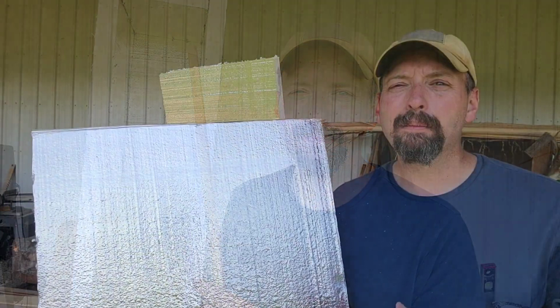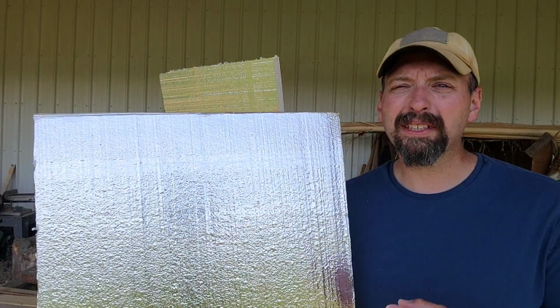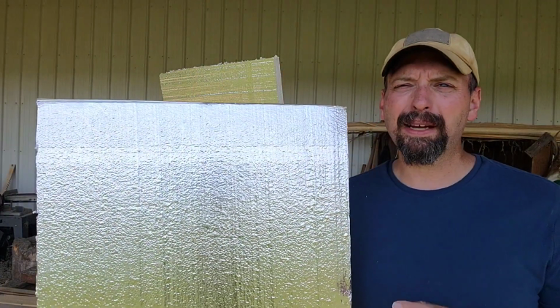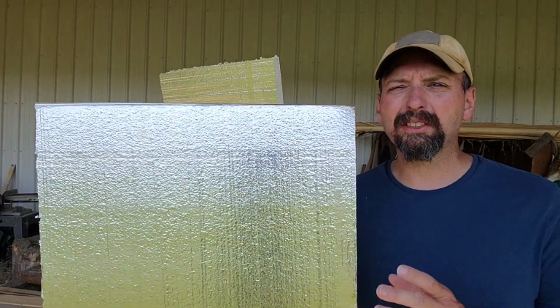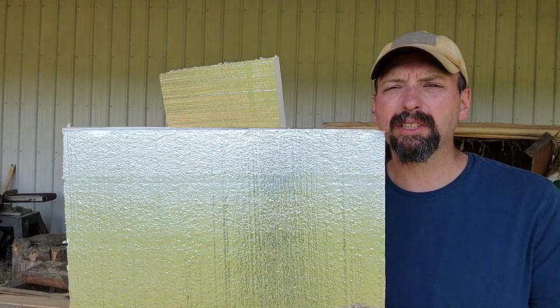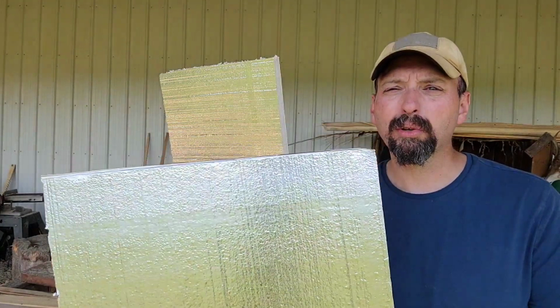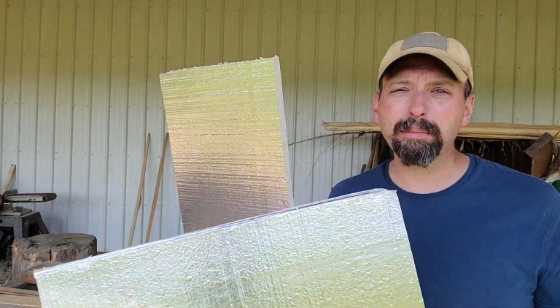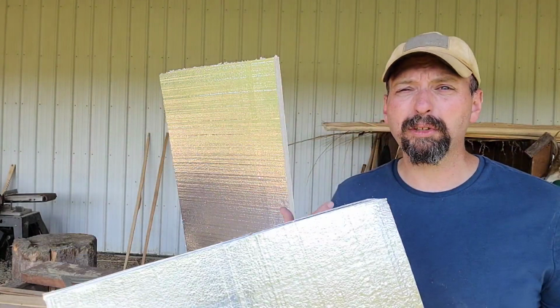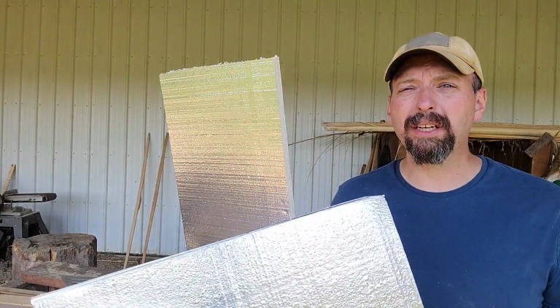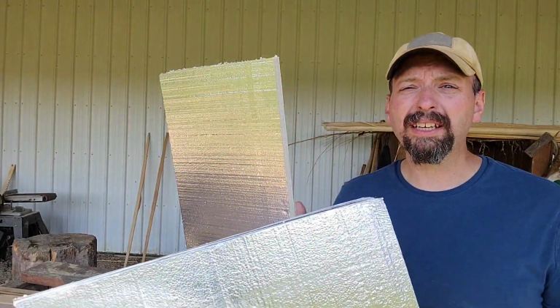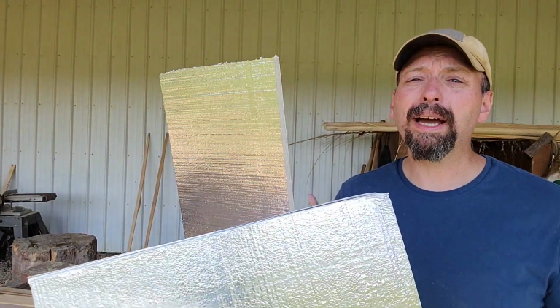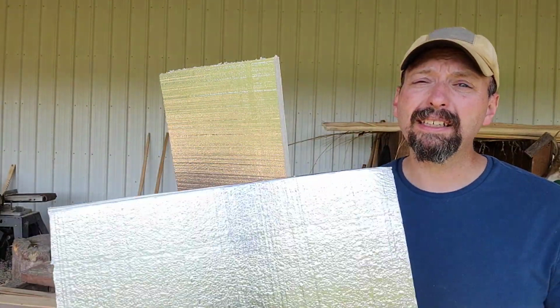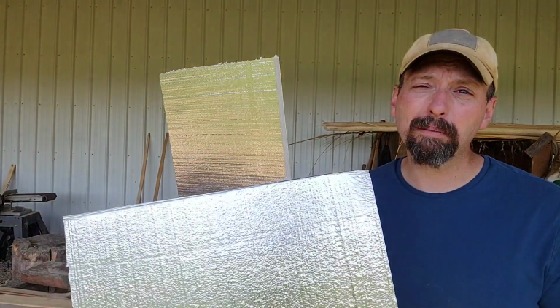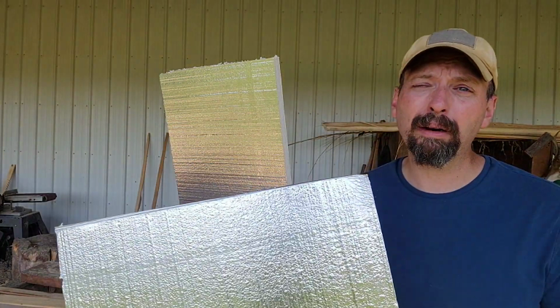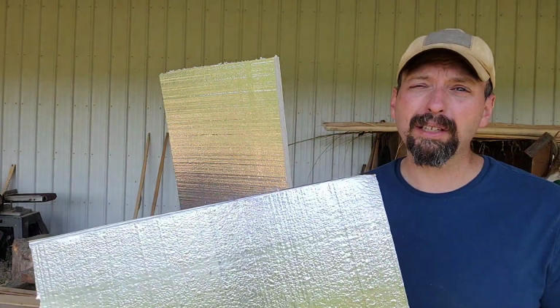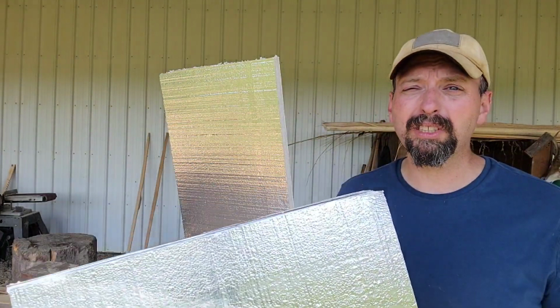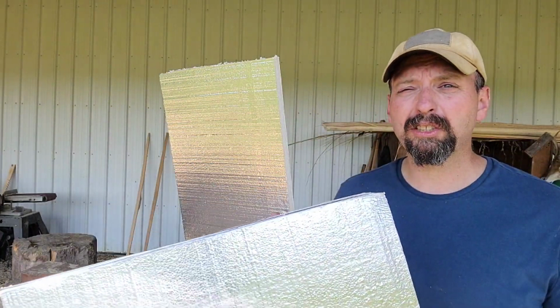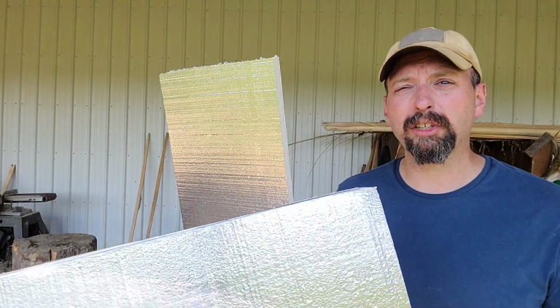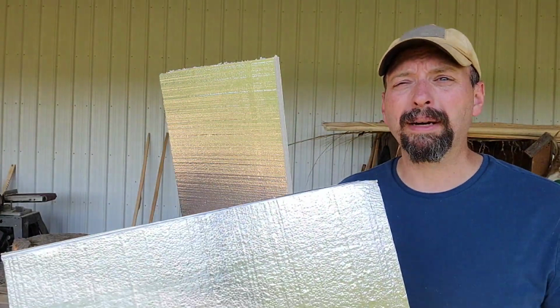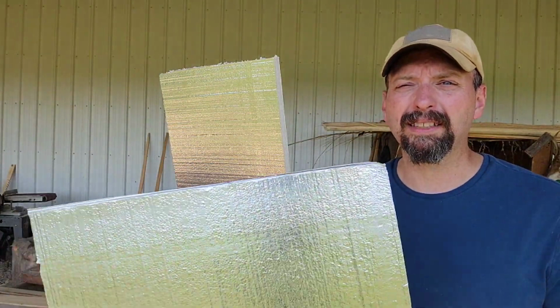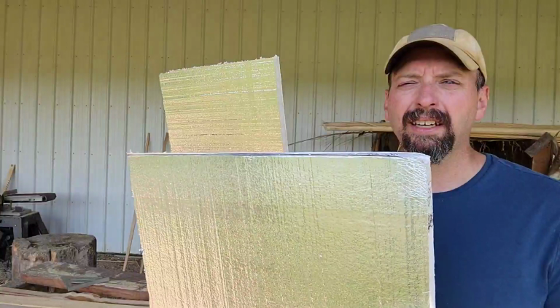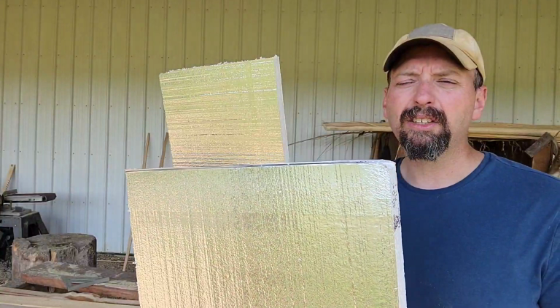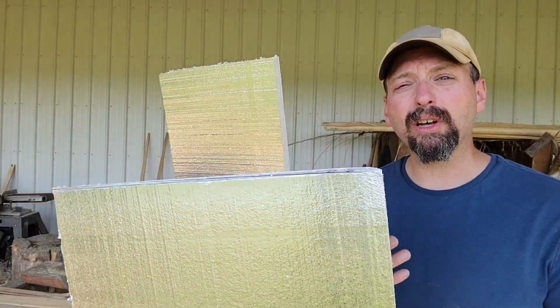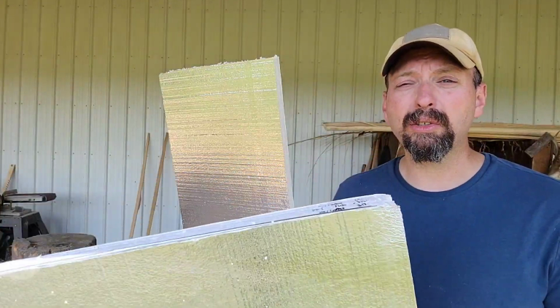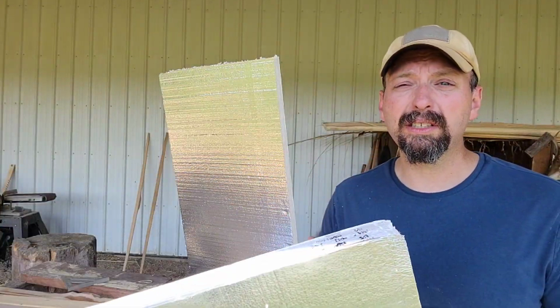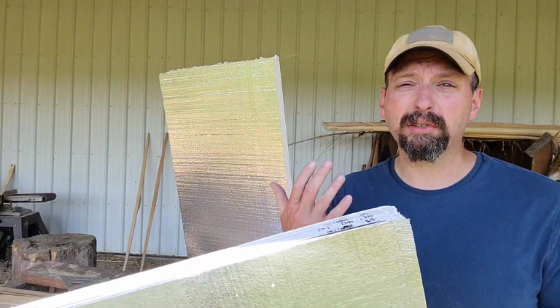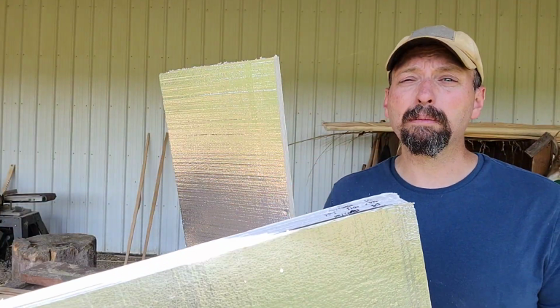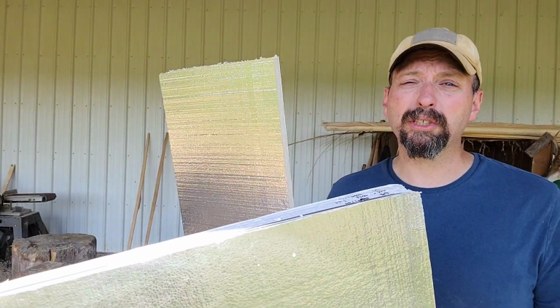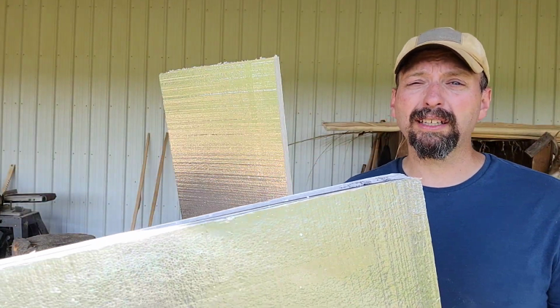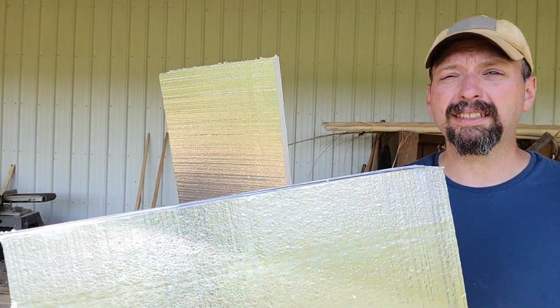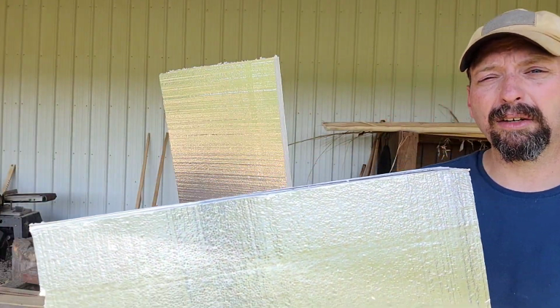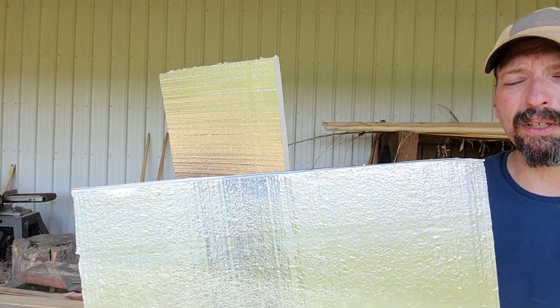A Boyer's Hotbox is used to control temperature and humidity. In my case, I'm going to primarily use it just to cure epoxy. You can also use this to drive the moisture content down in wood.